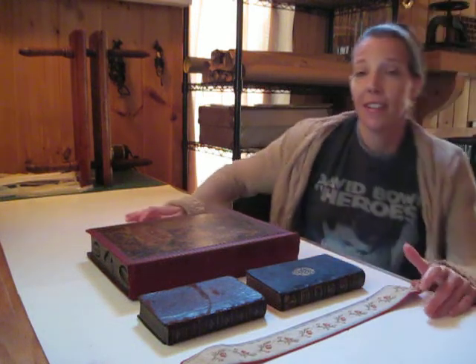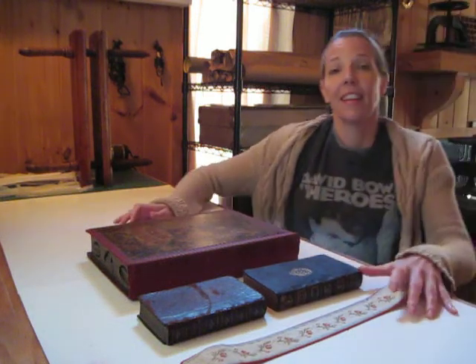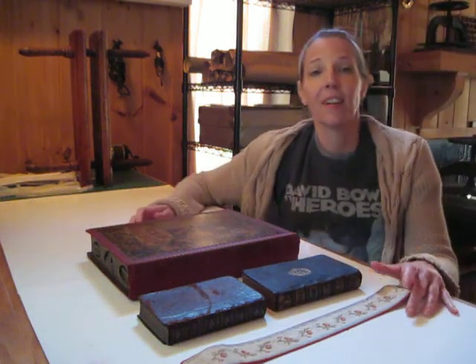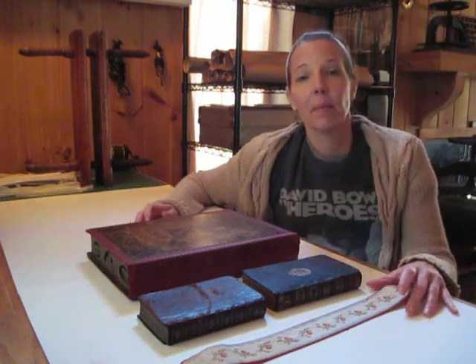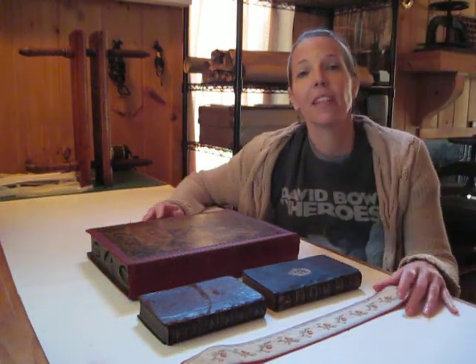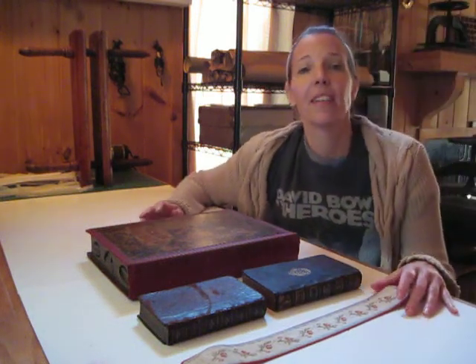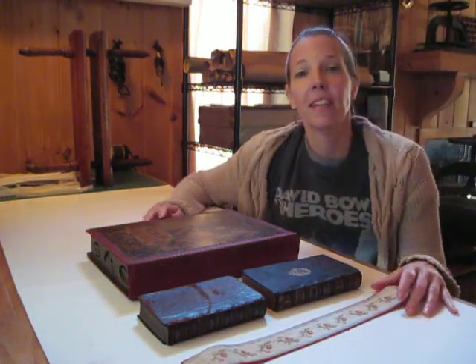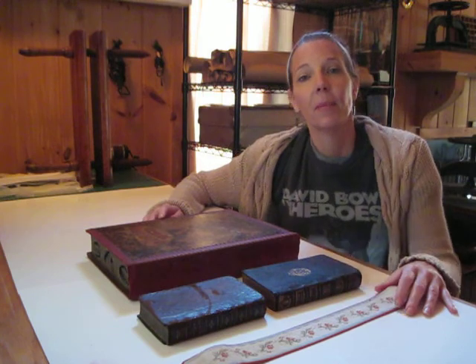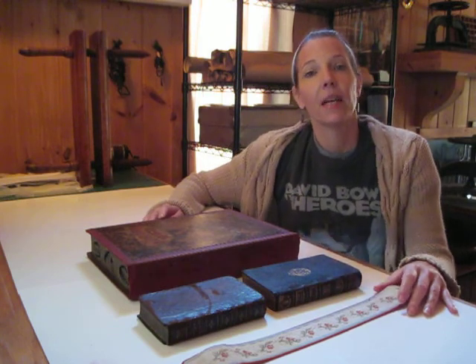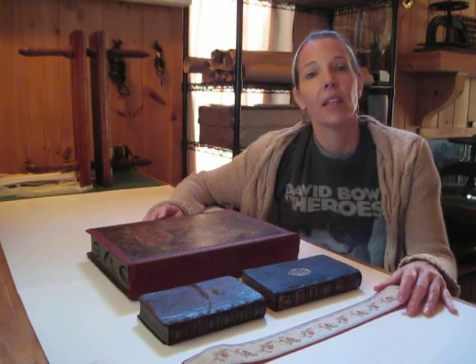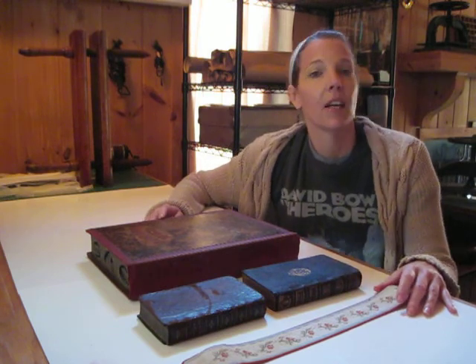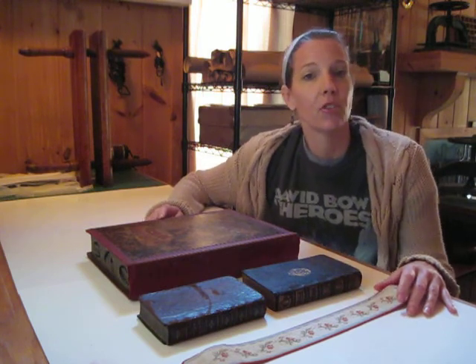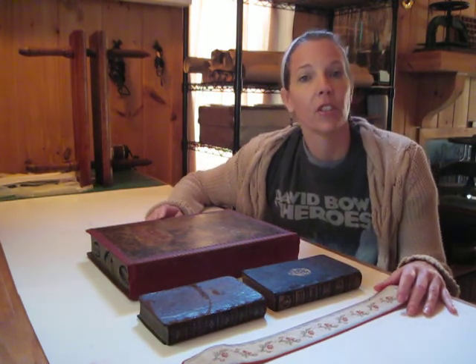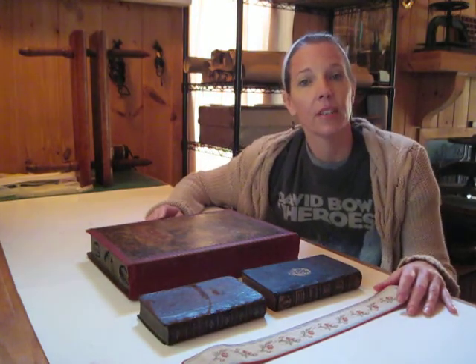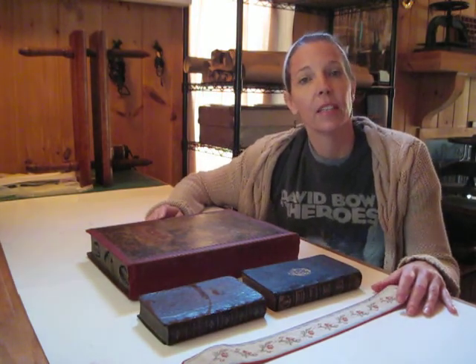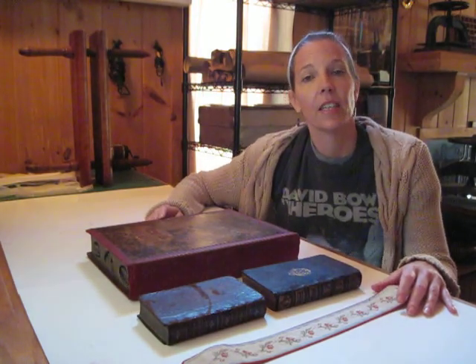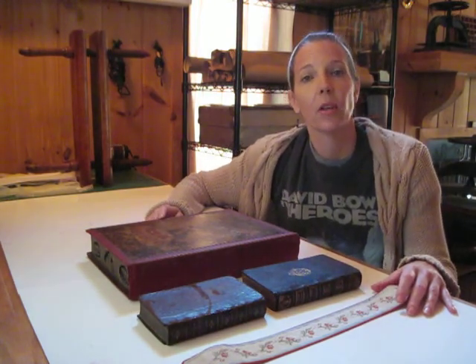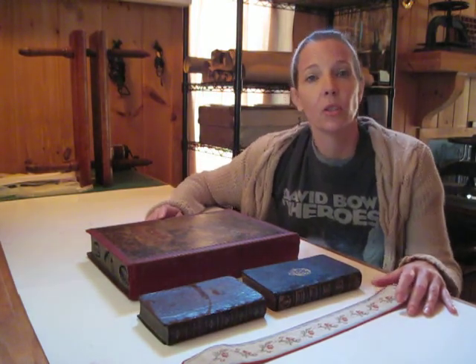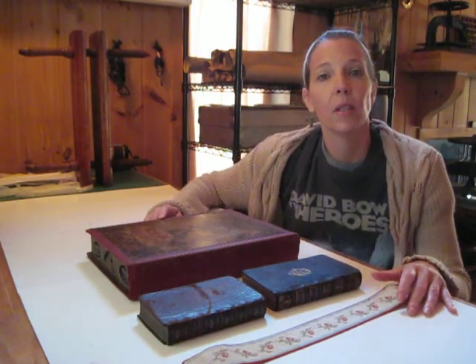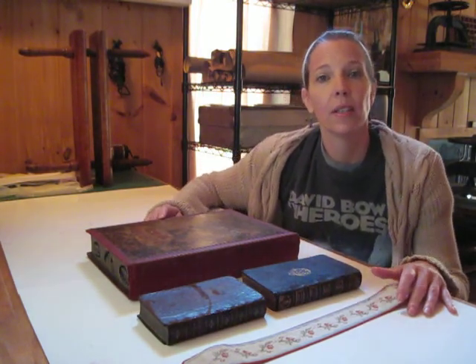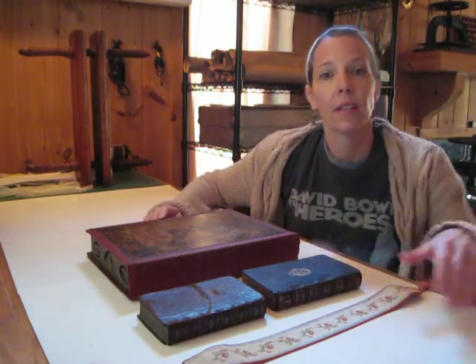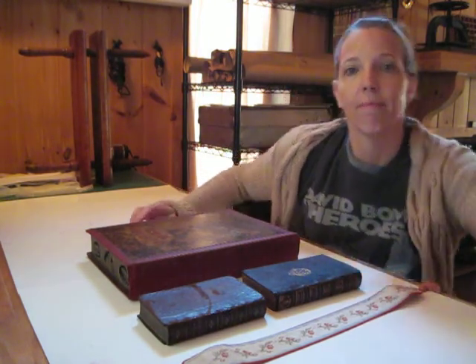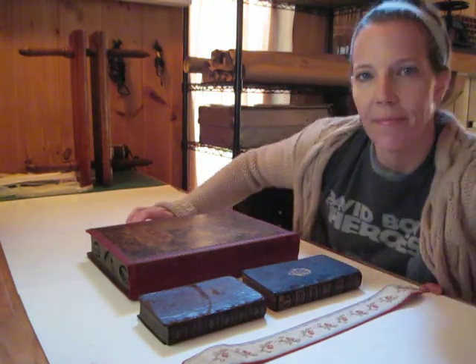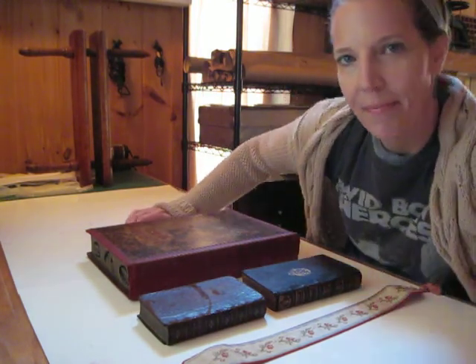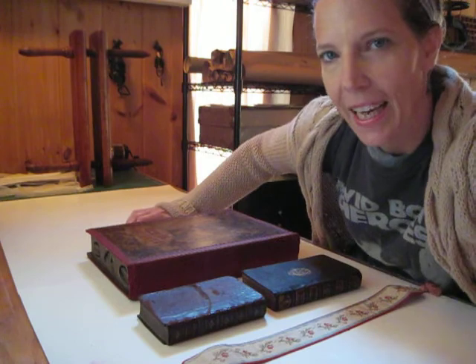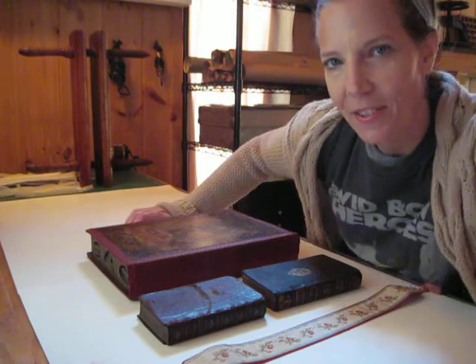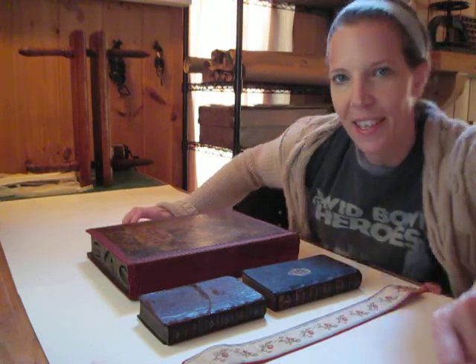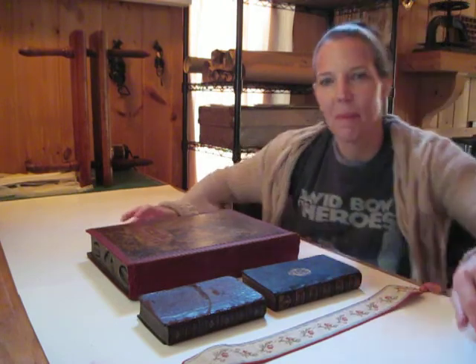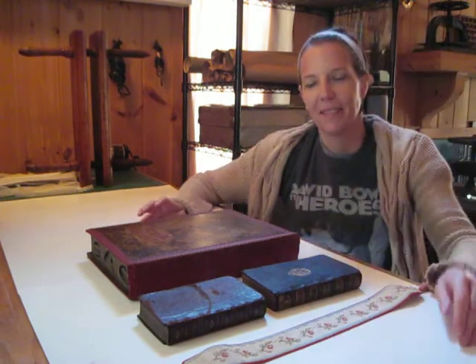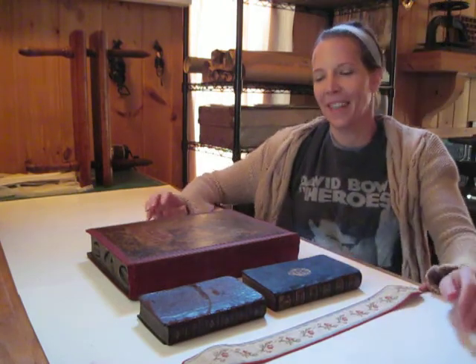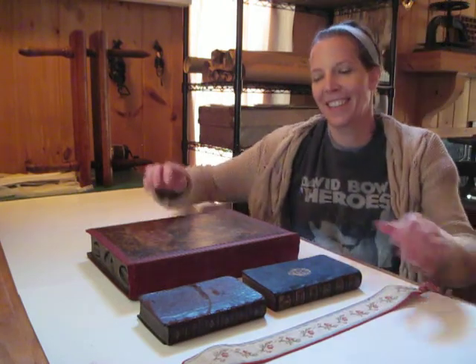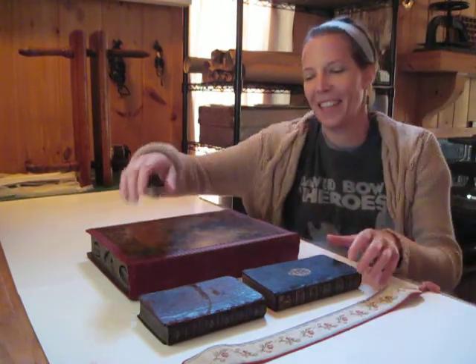Hi there, Amanda Buck, bookbinder out of Dahlonega, Georgia, USA. Today is part two. My cat is trying to climb up on the table.